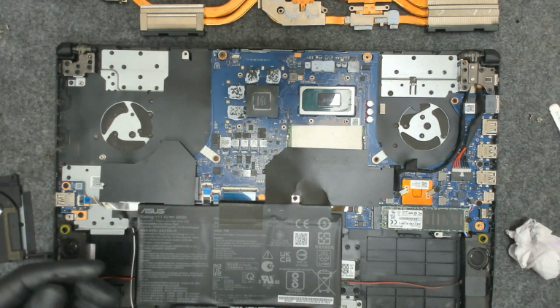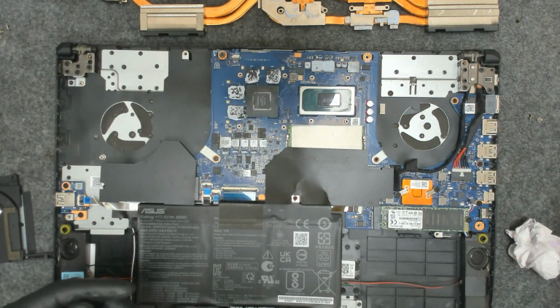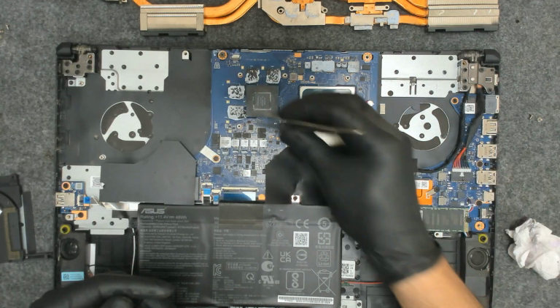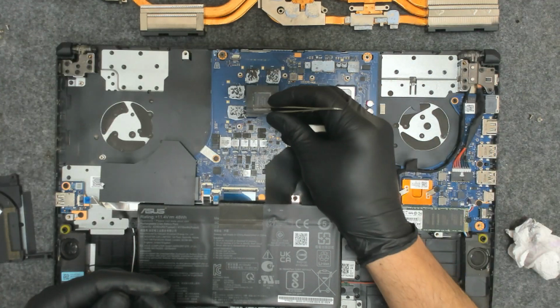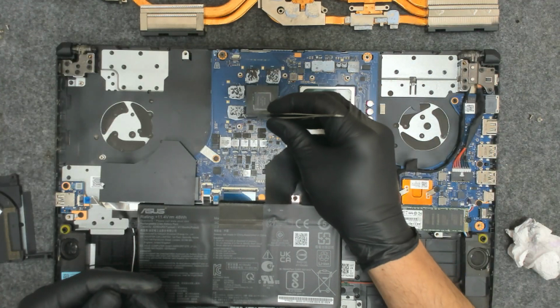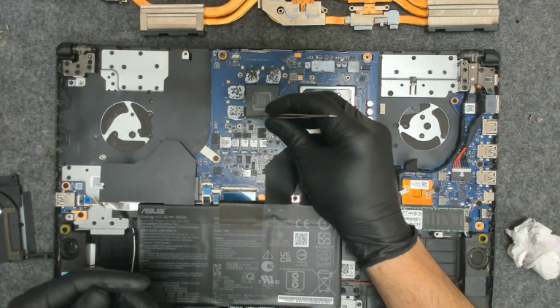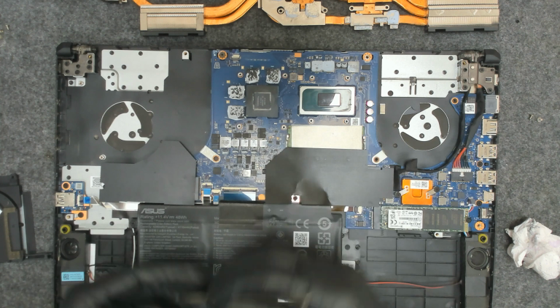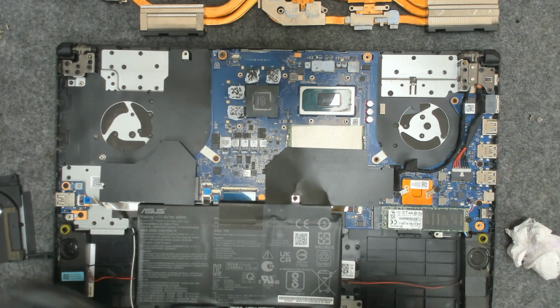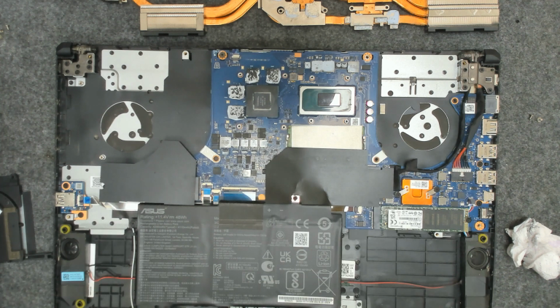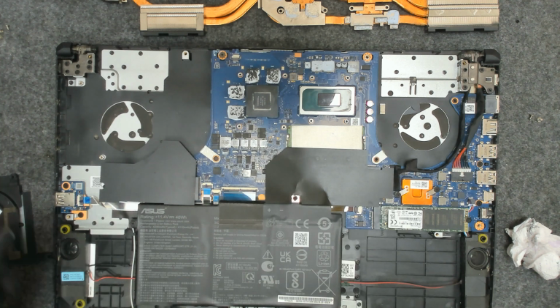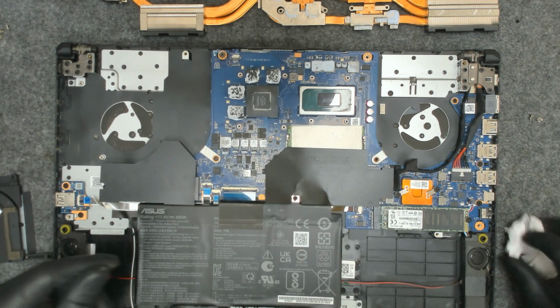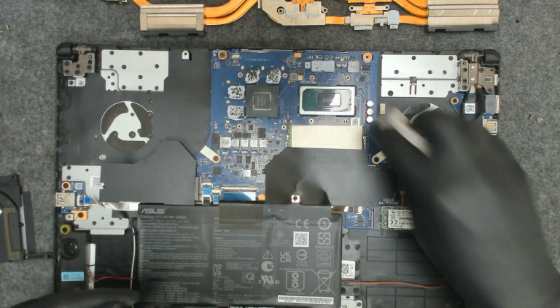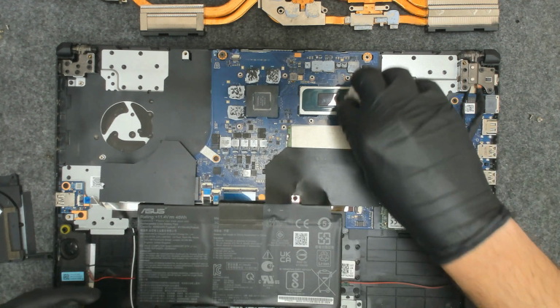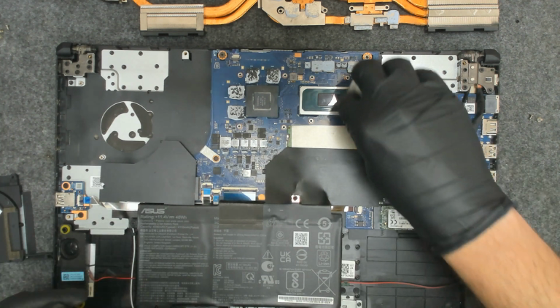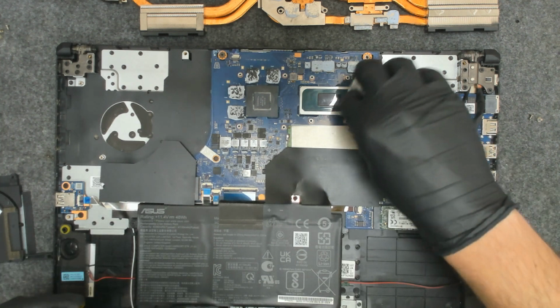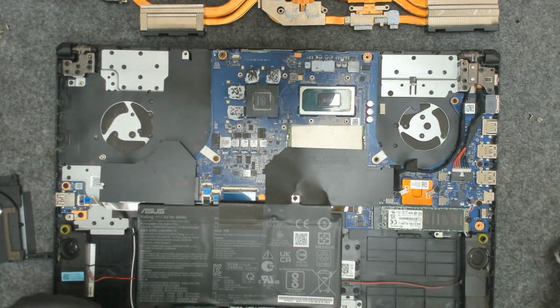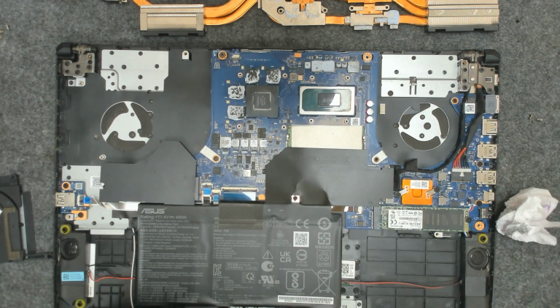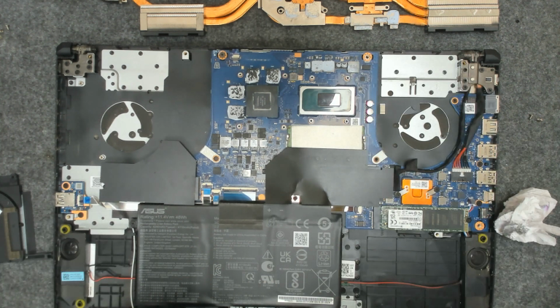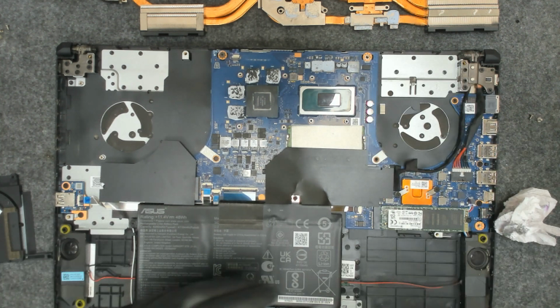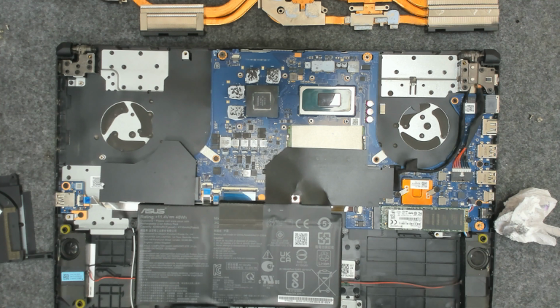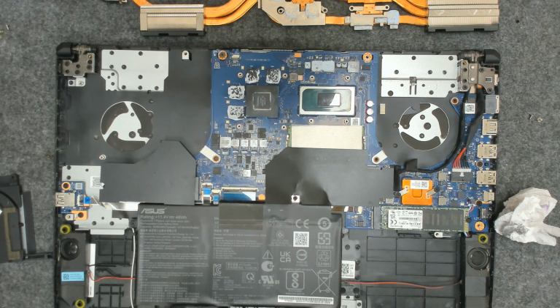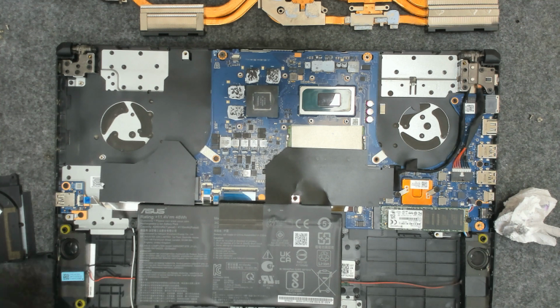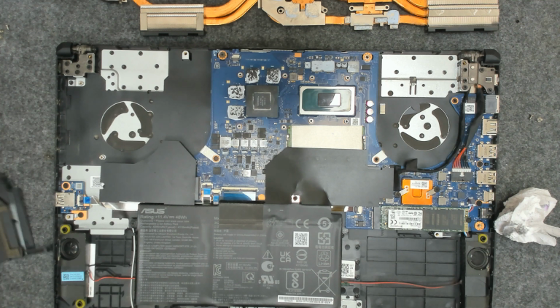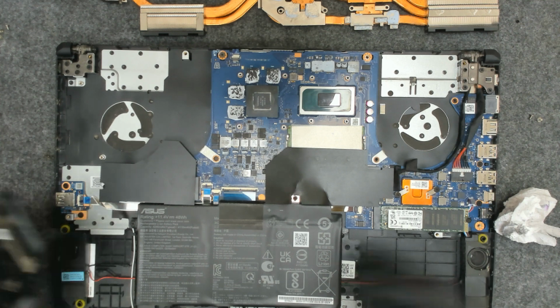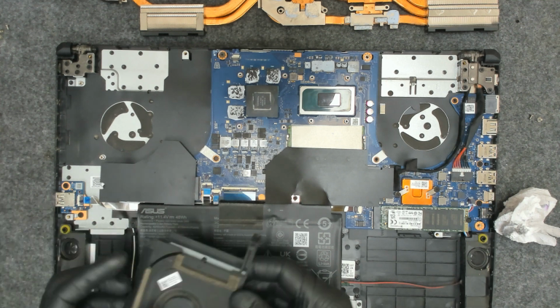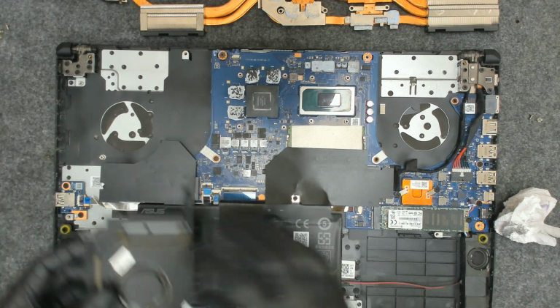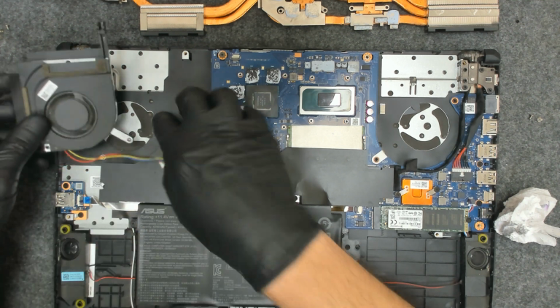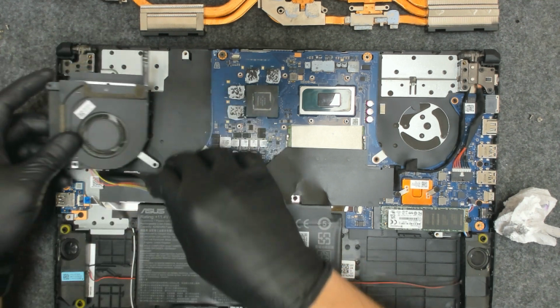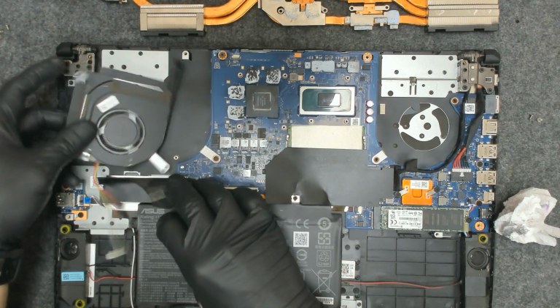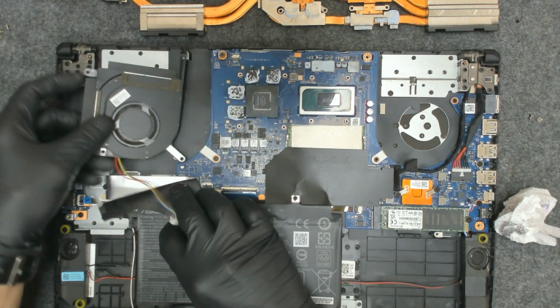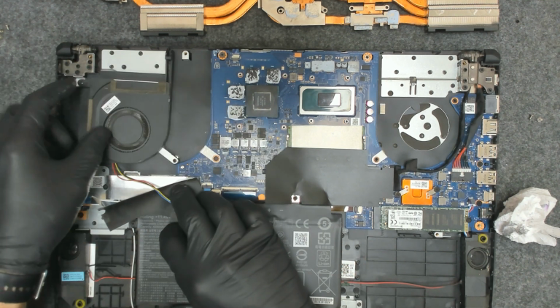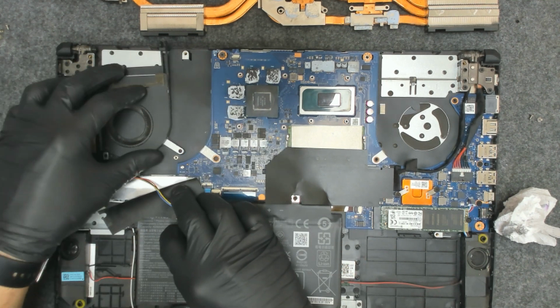We have the cooler nice and clean. Now let's add the new paste. Actually, let's put the fans back first.